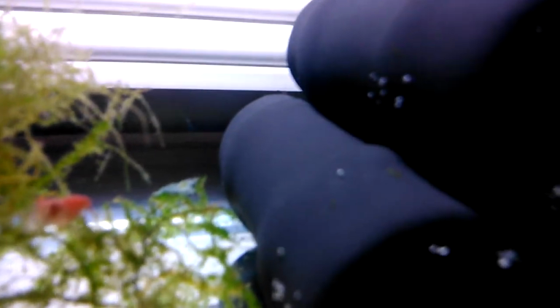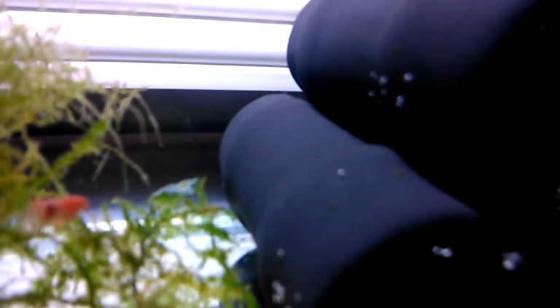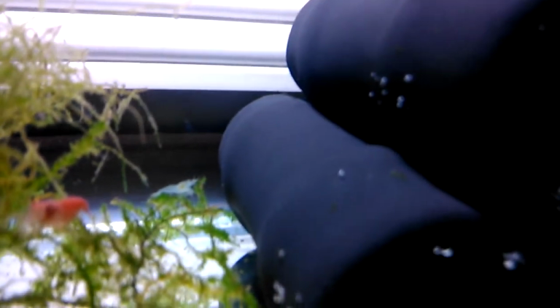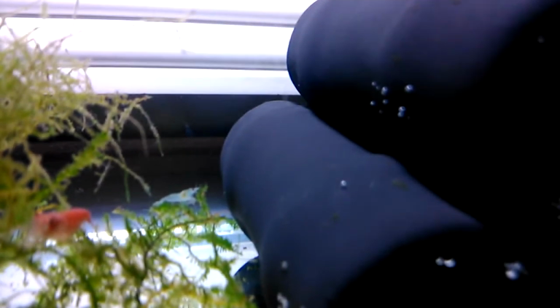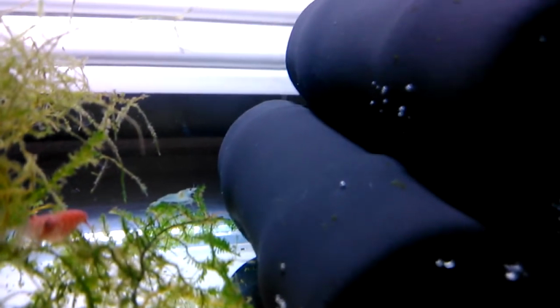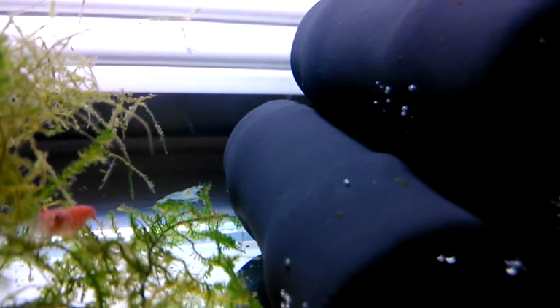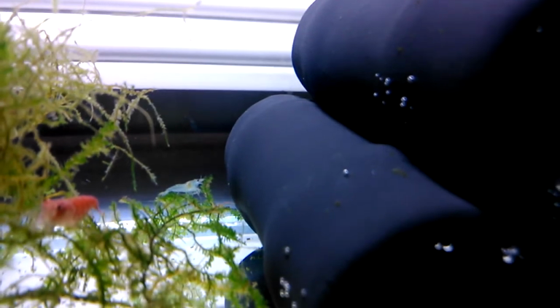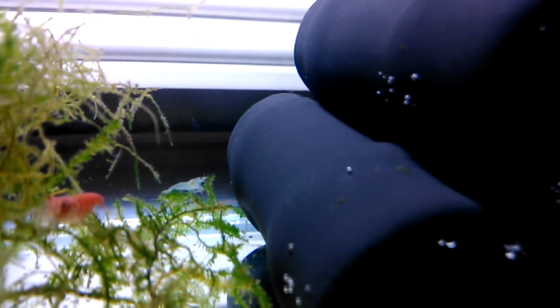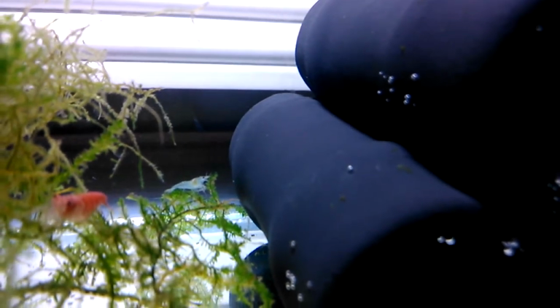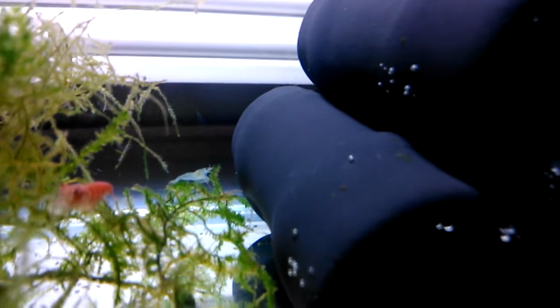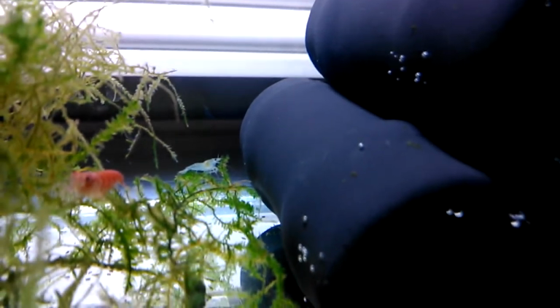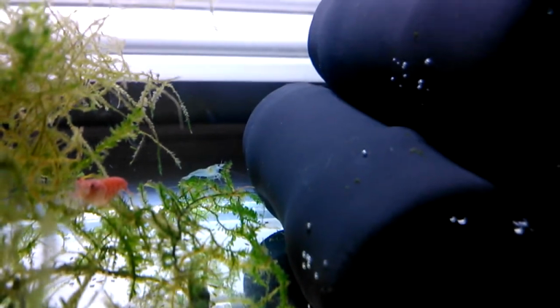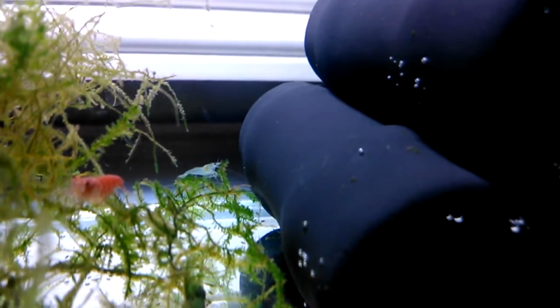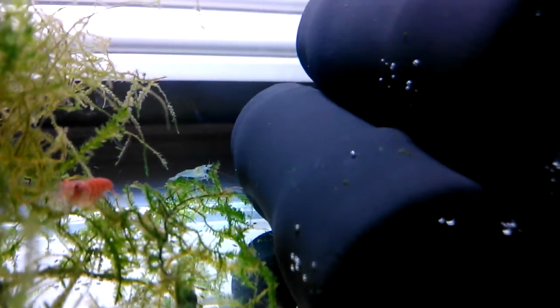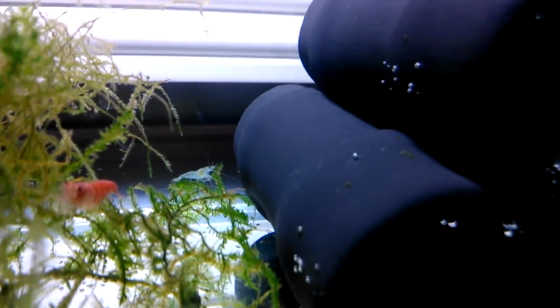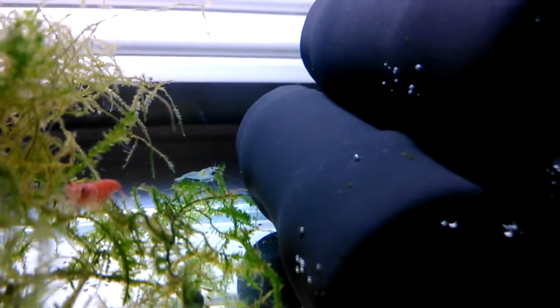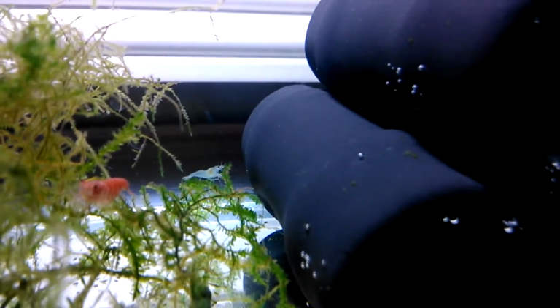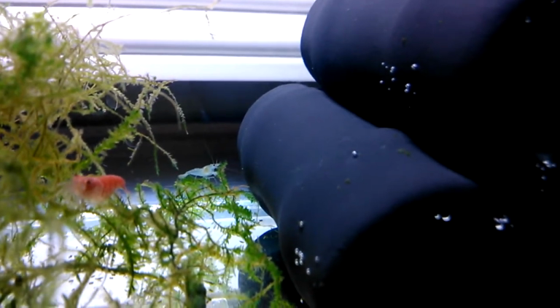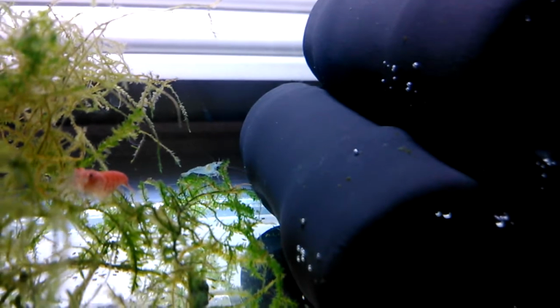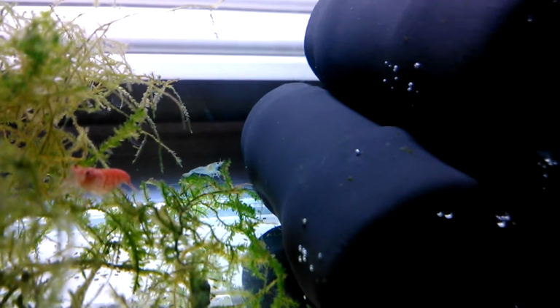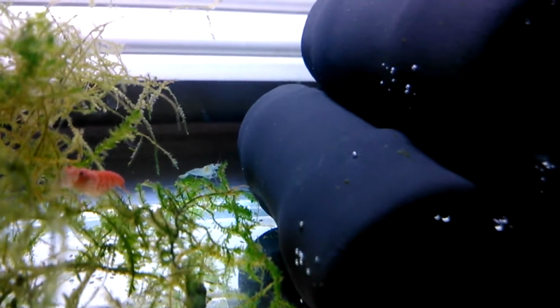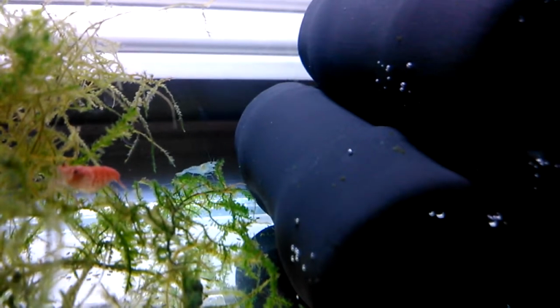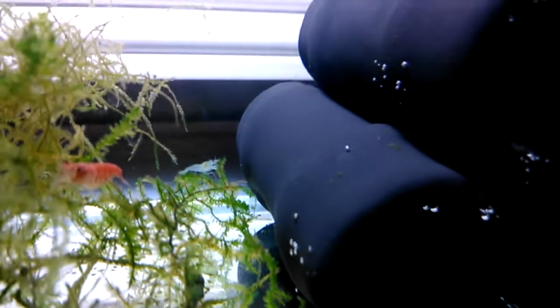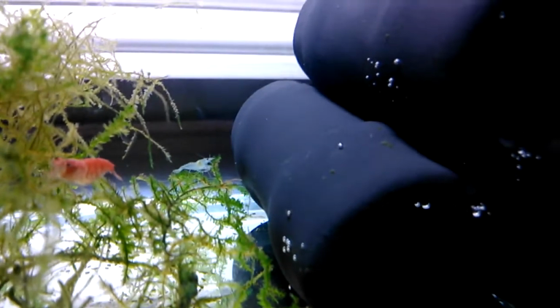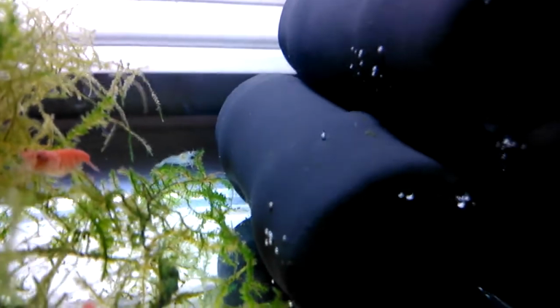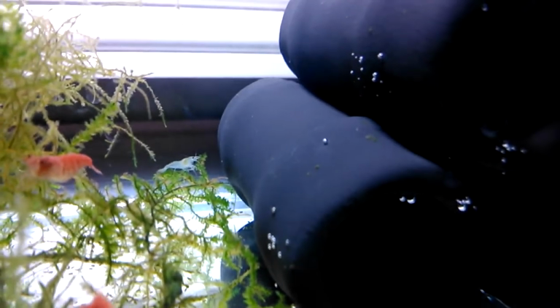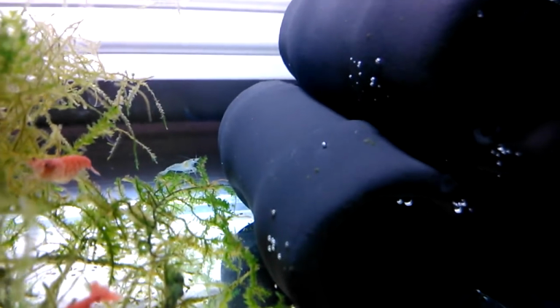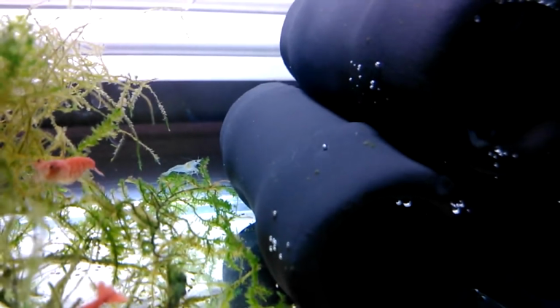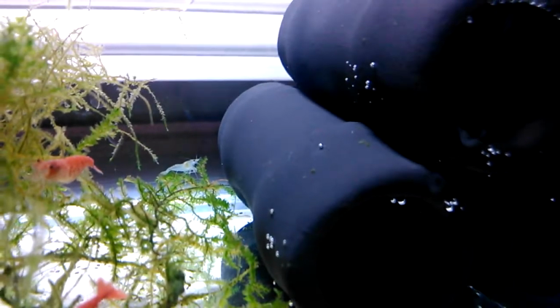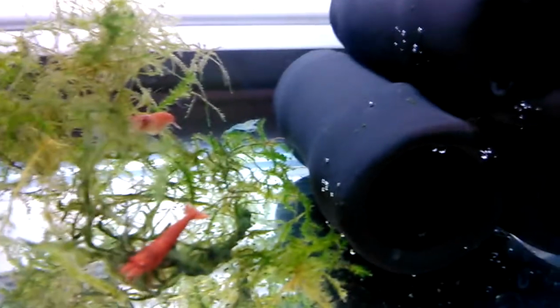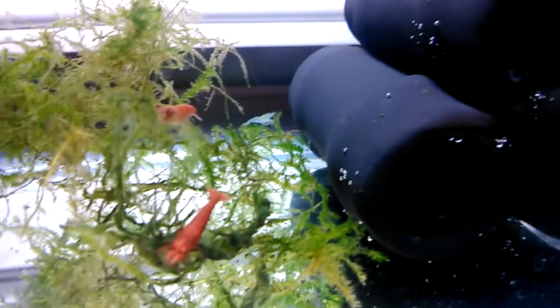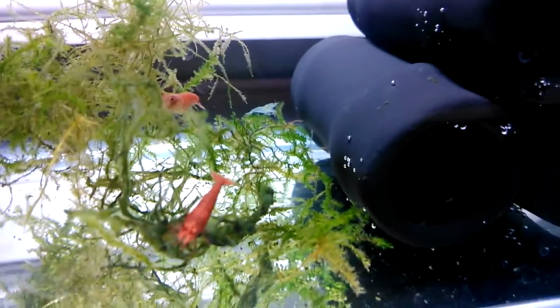And that's my blue velvet shrimp — that's my only one. Unfortunately there were two, but the other one just passed away a few days ago.